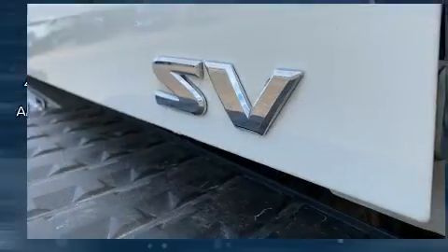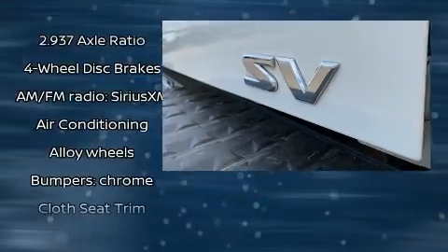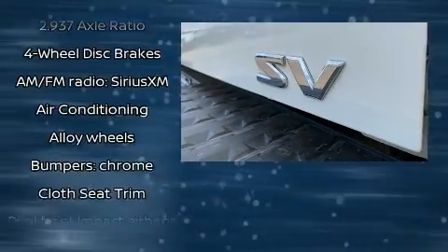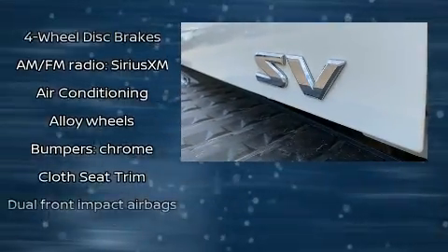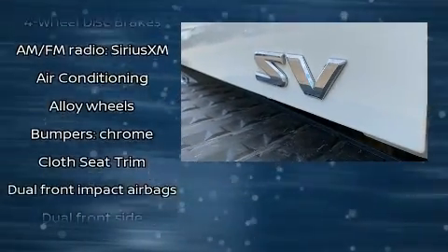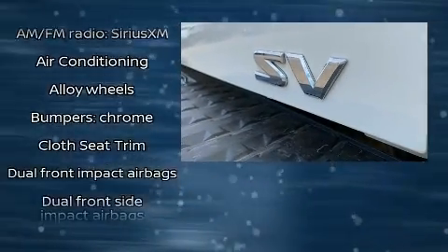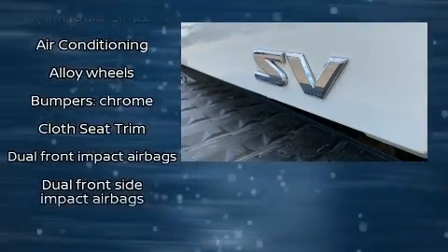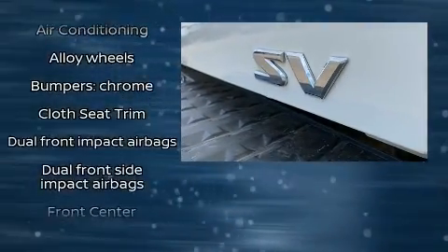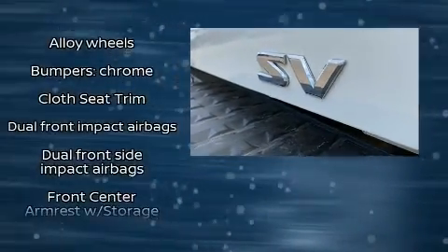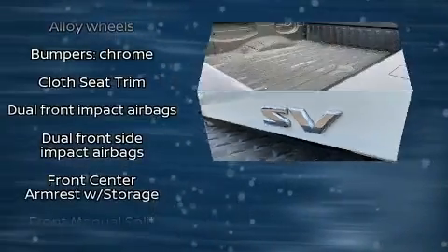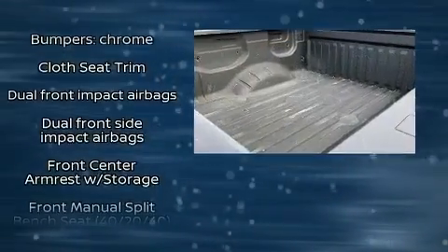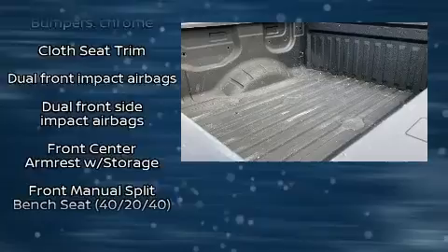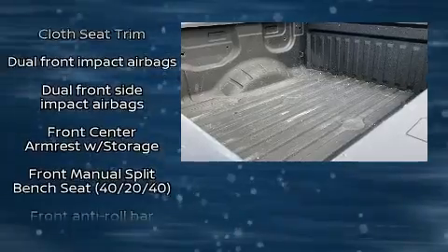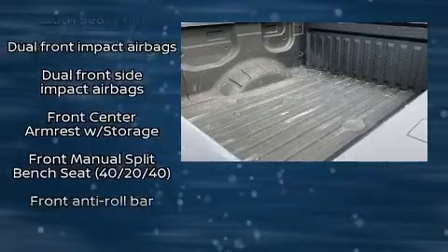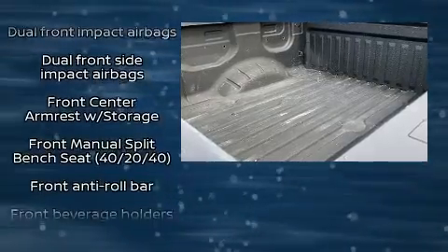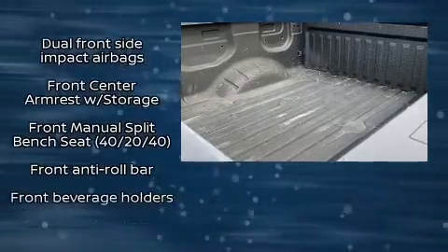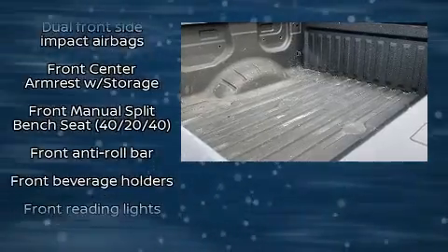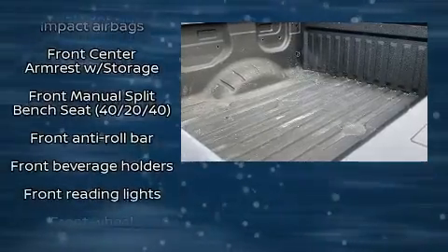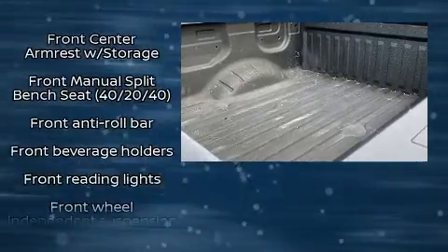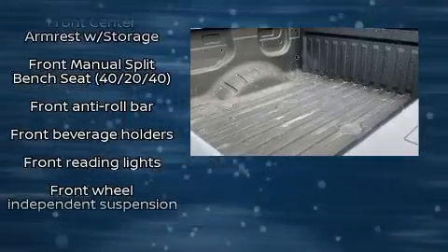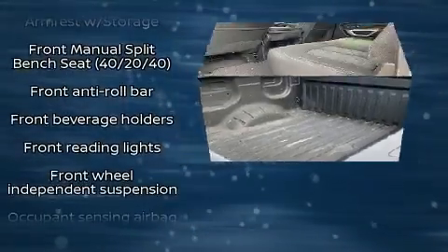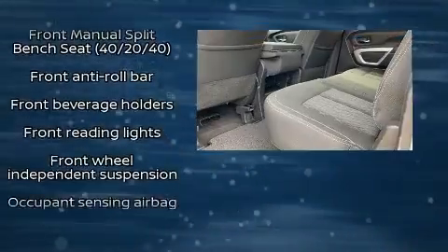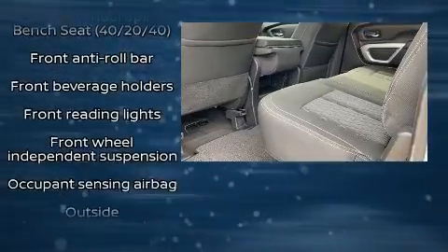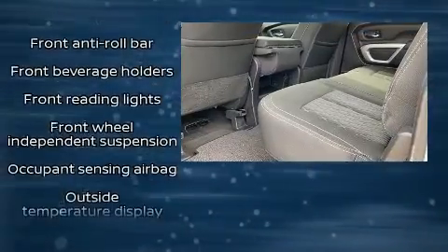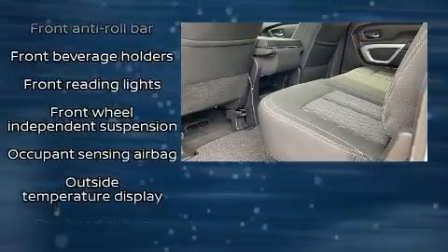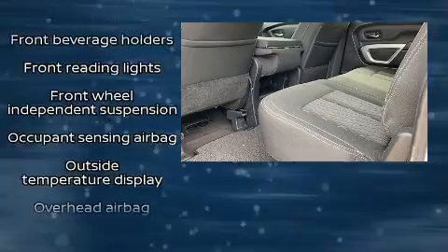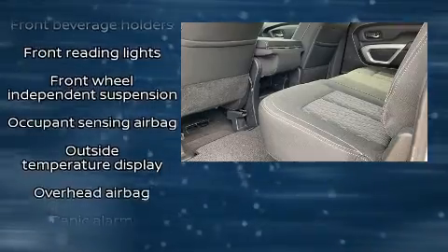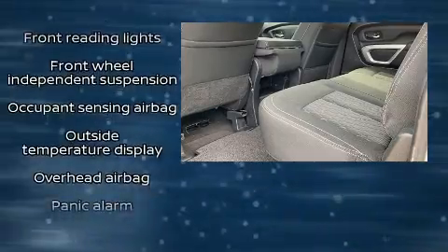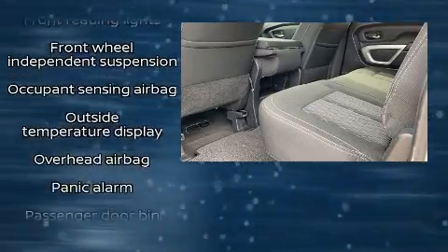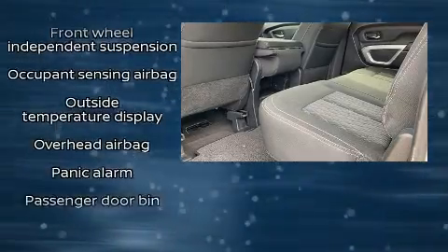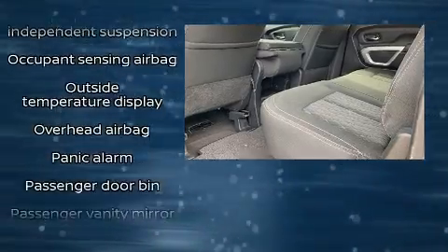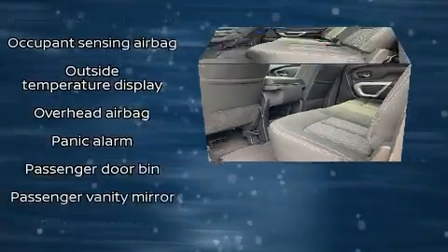Nissan also prioritized safety and security by including dual front impact airbags, front and side impact airbags, brake assist, and four-wheel disc brakes with ABS.